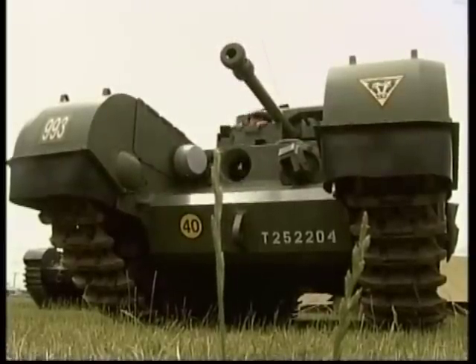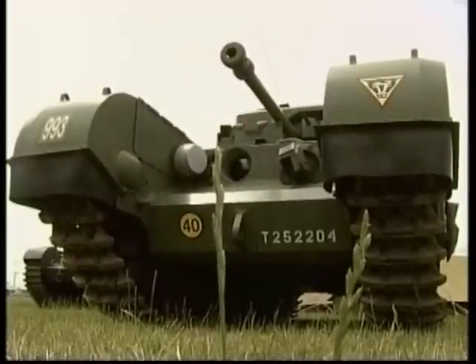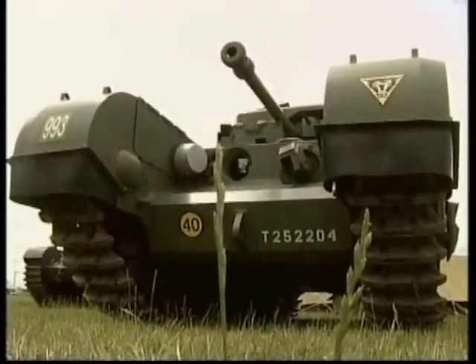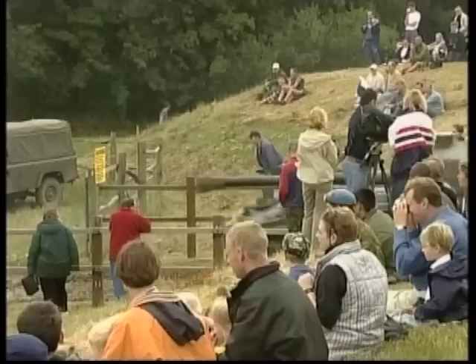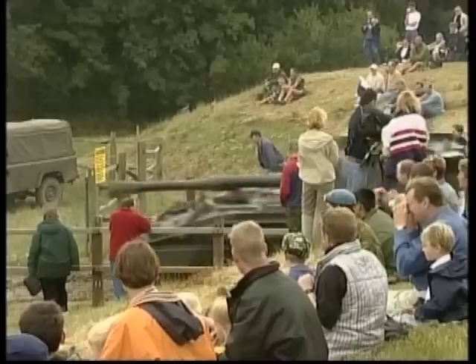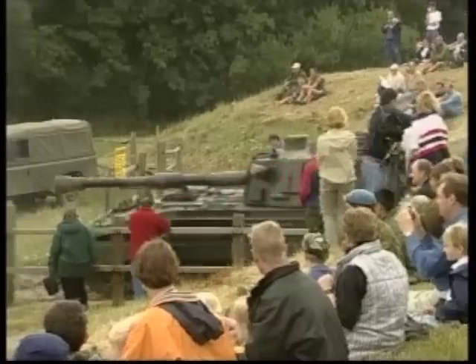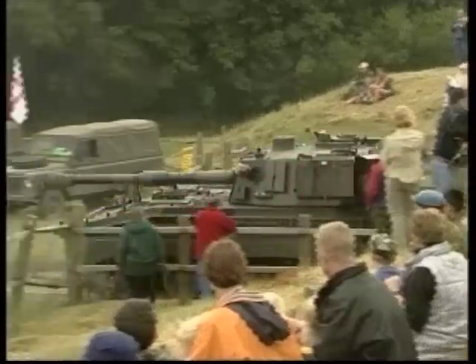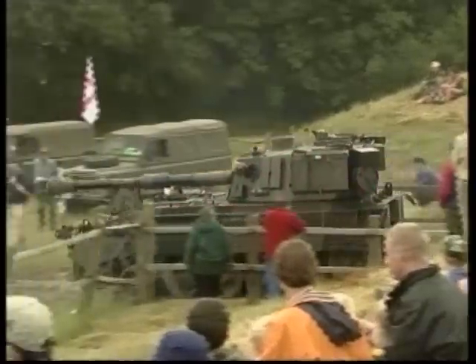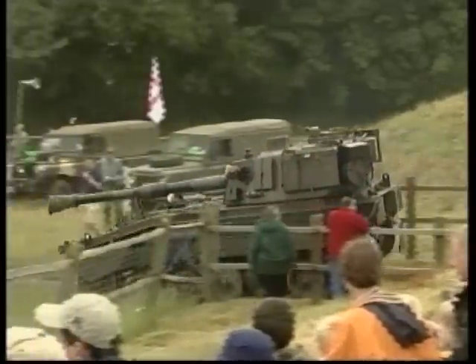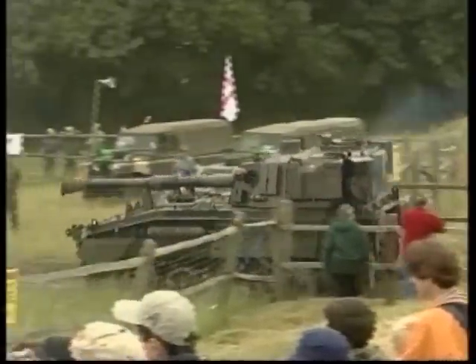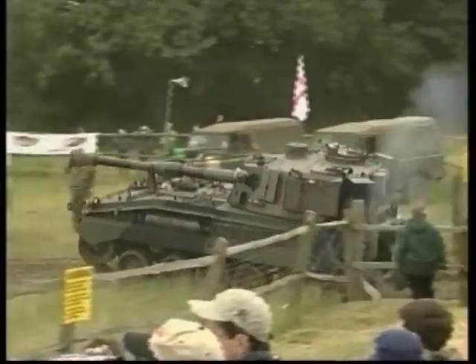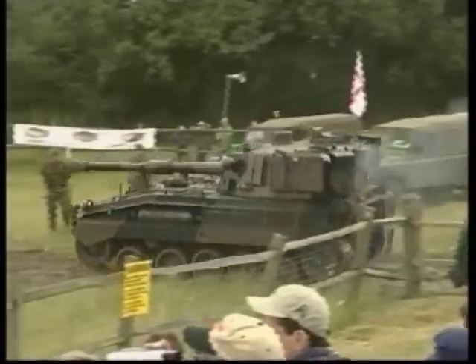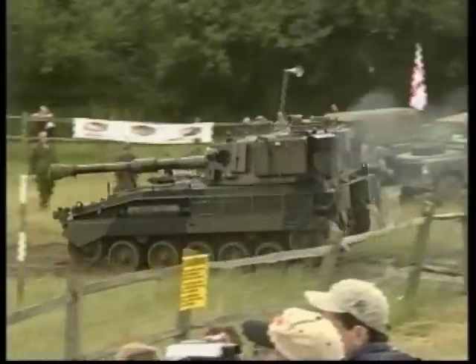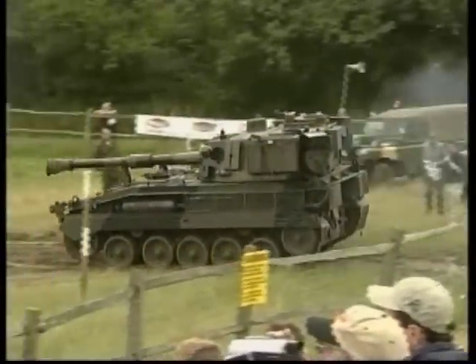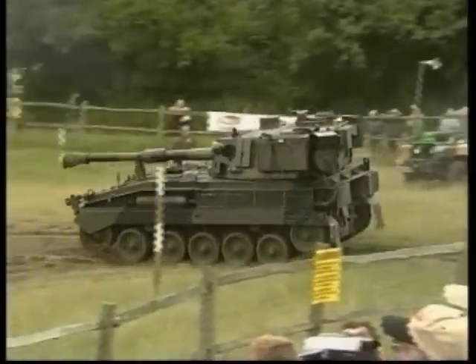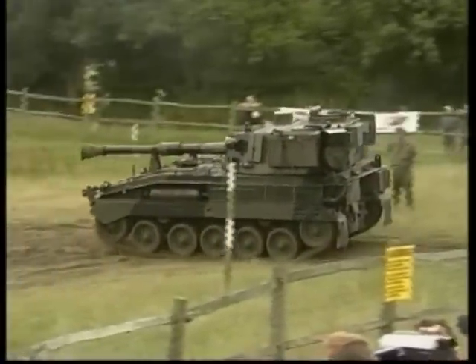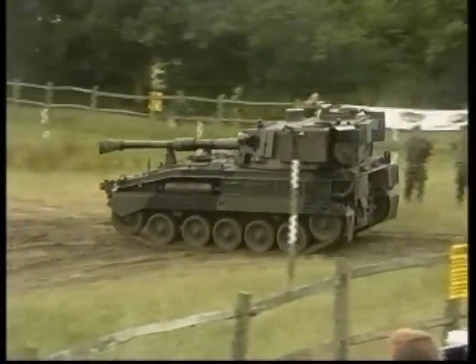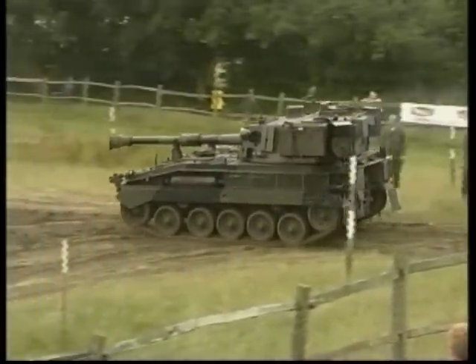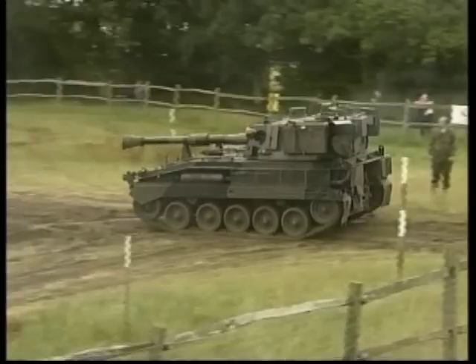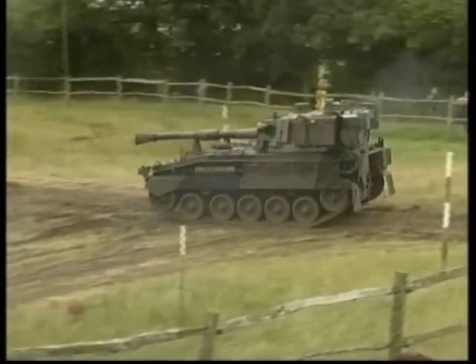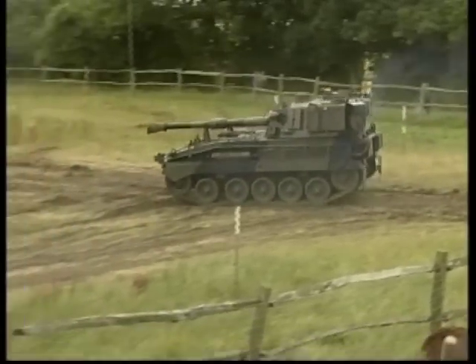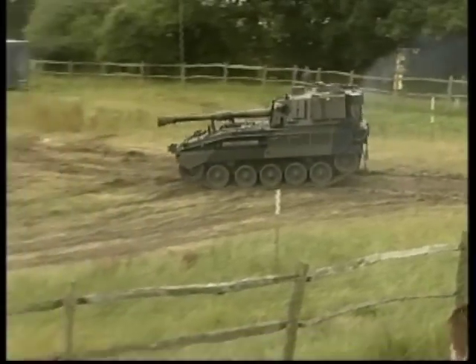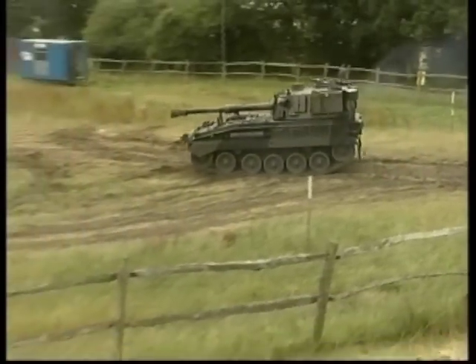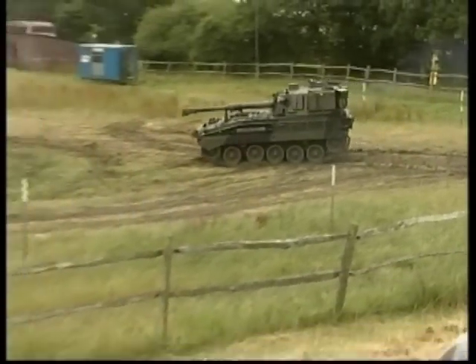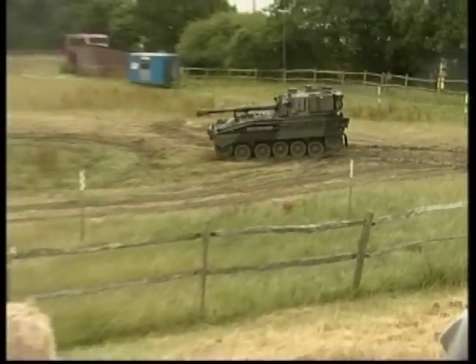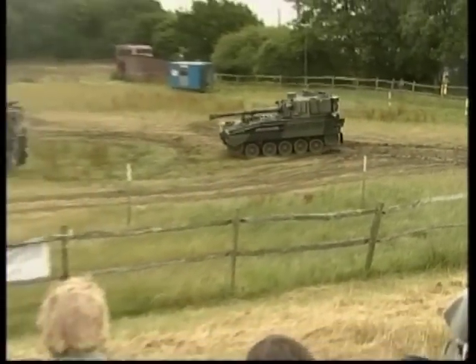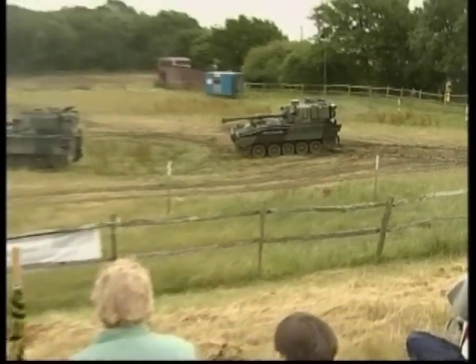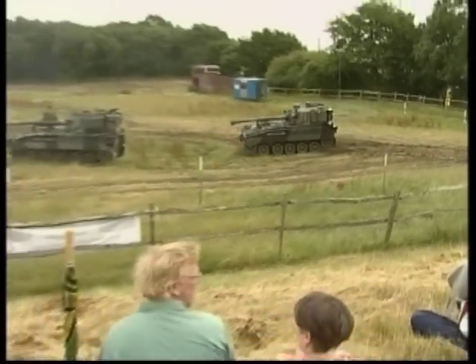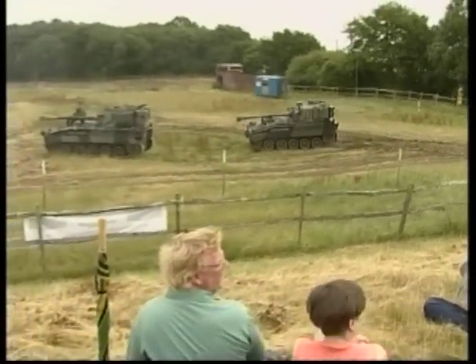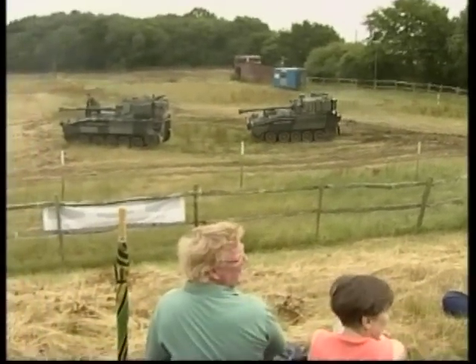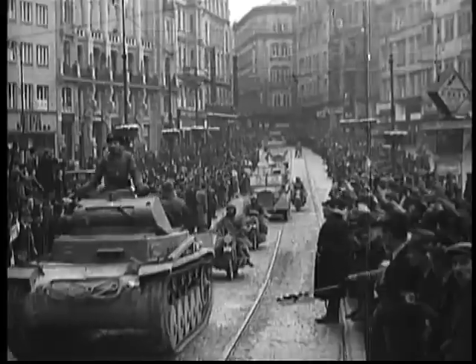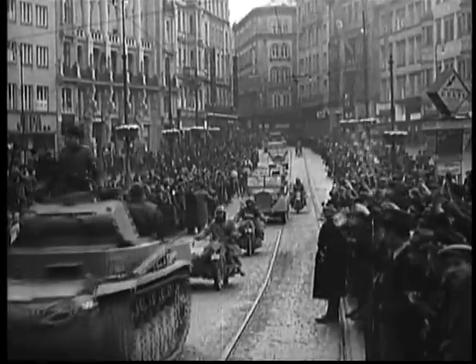These artillery pieces could drive themselves to a firing position, set up, and deliver accurate artillery fire to forward forces in support of troops. There are many examples of these from both the German and American armies.